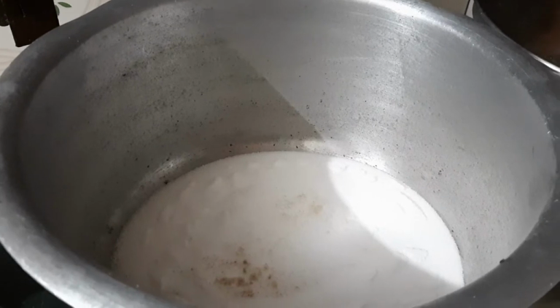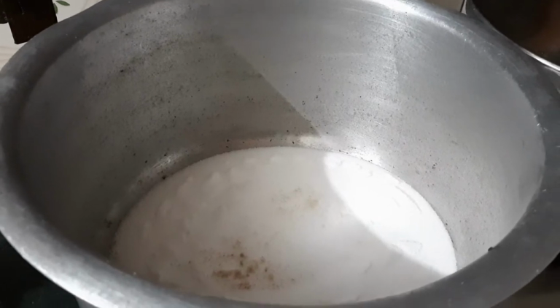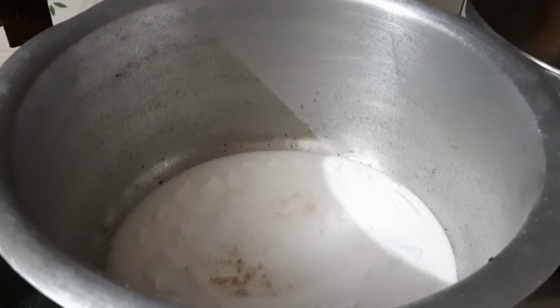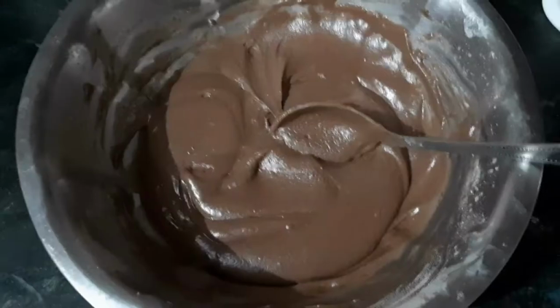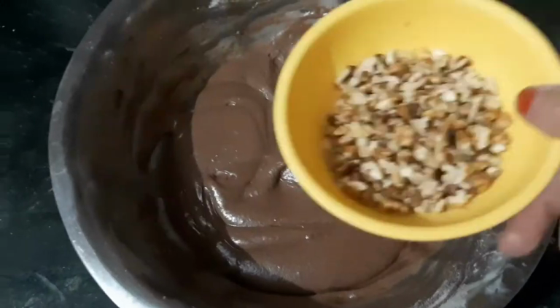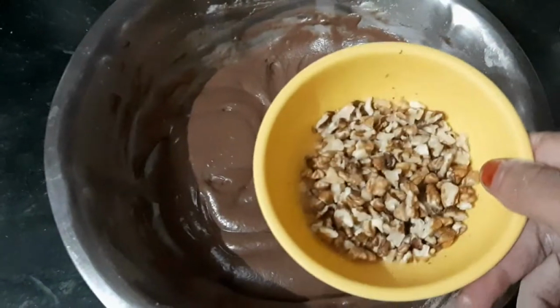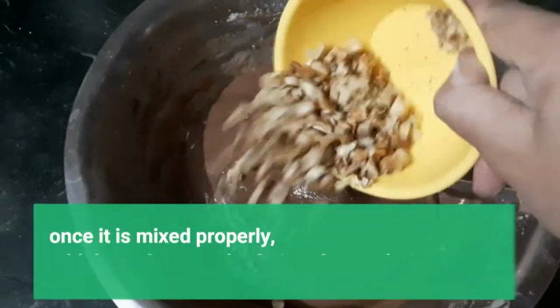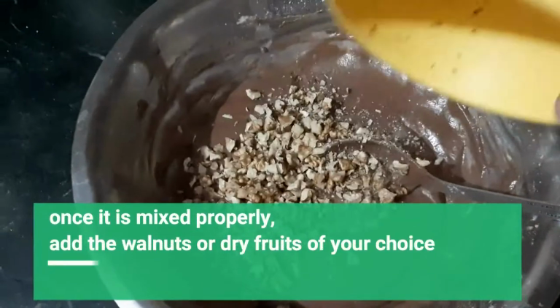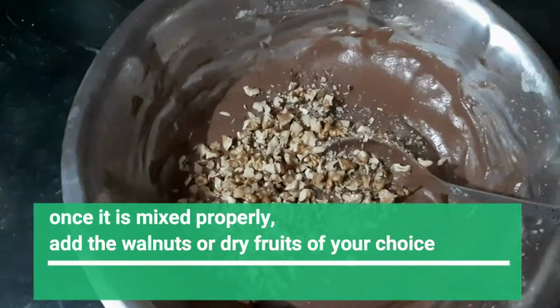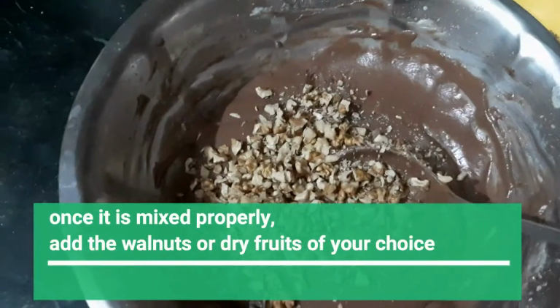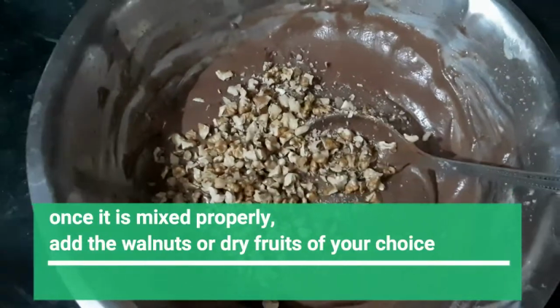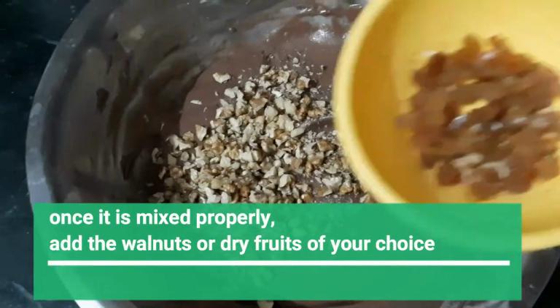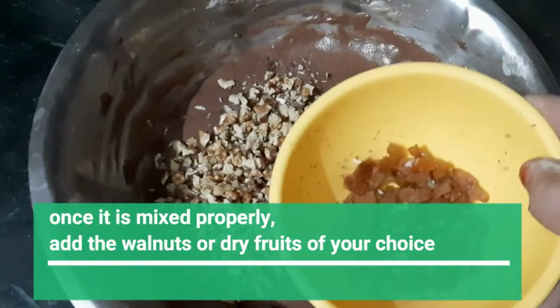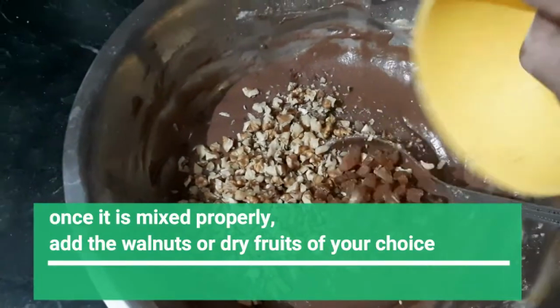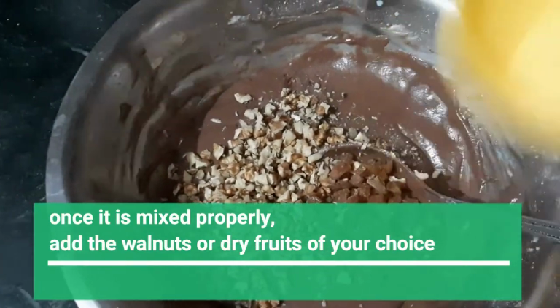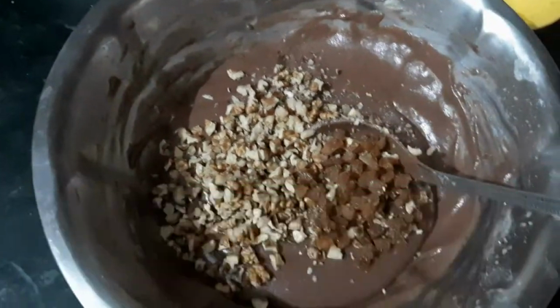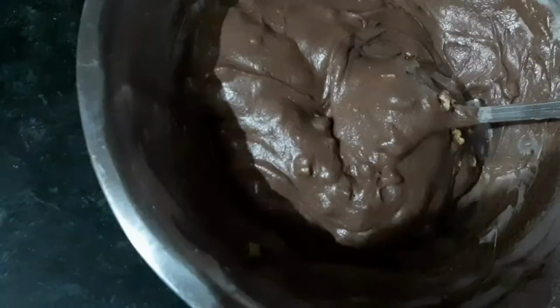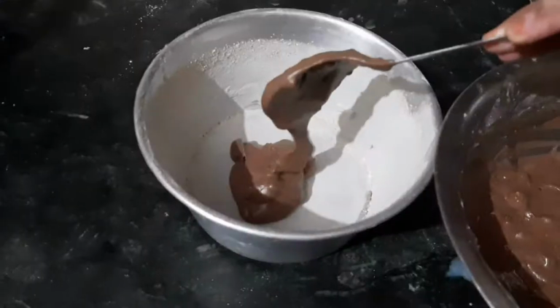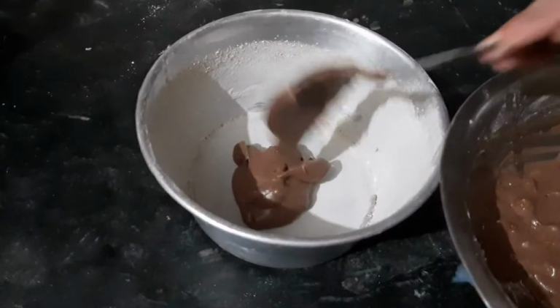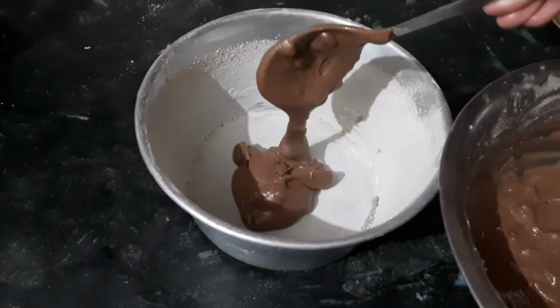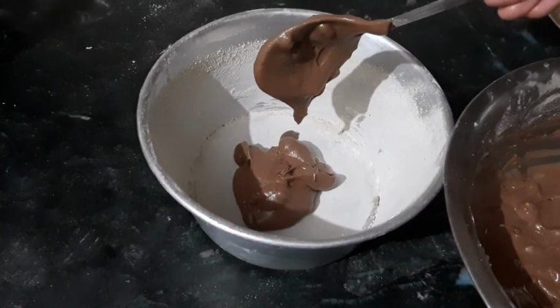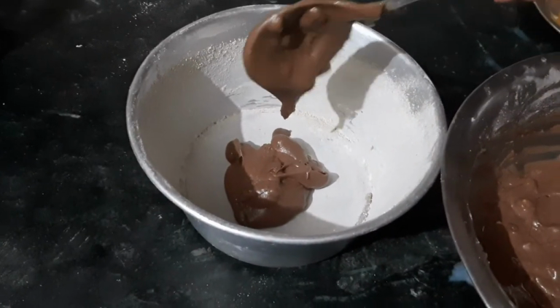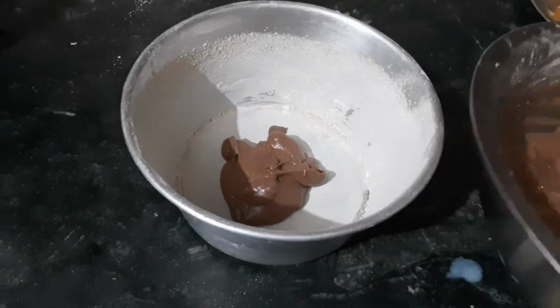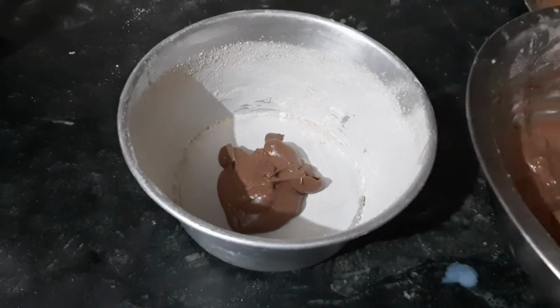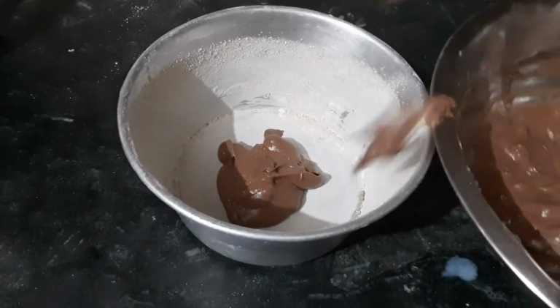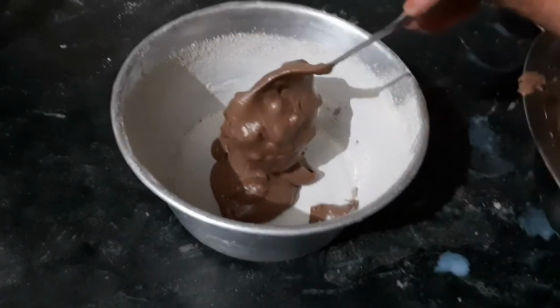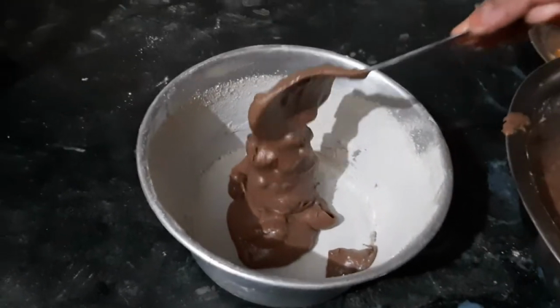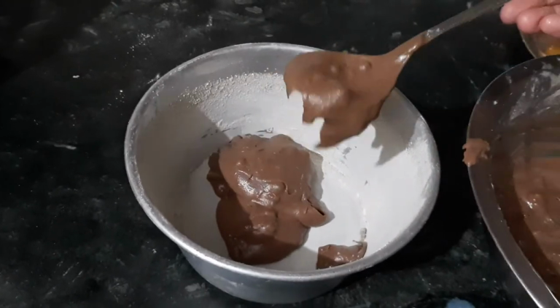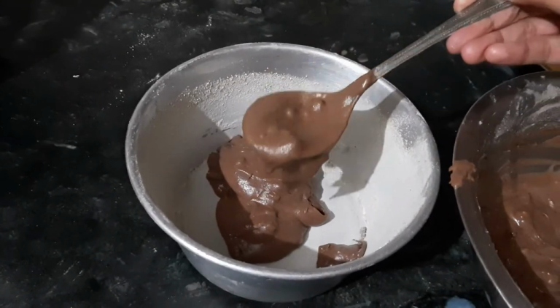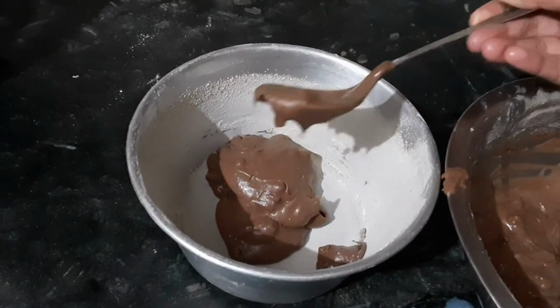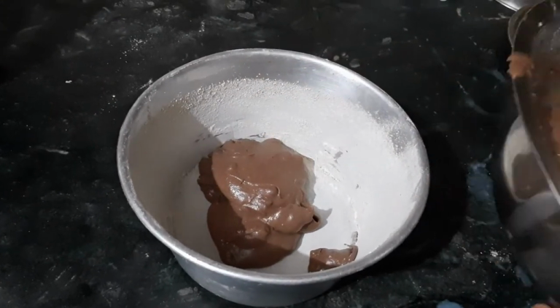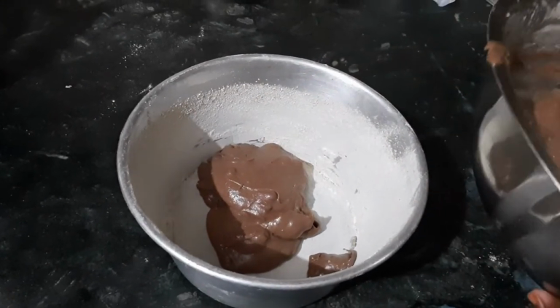Now, while the pot is warming up, I have added all the dry fruits — the walnuts — into my batter and mixed it well. After that, pour the batter into the greased baking bowl and spread it evenly.